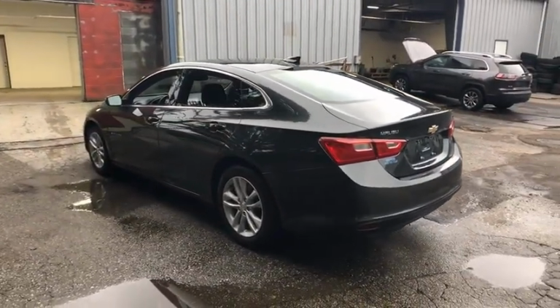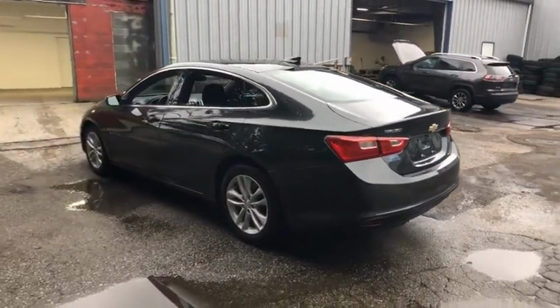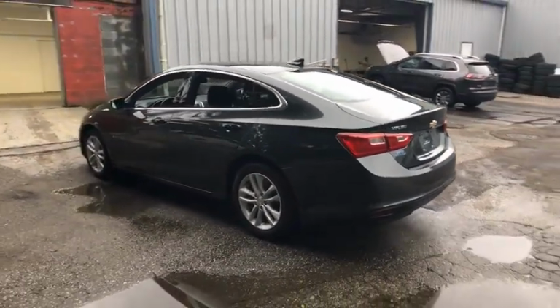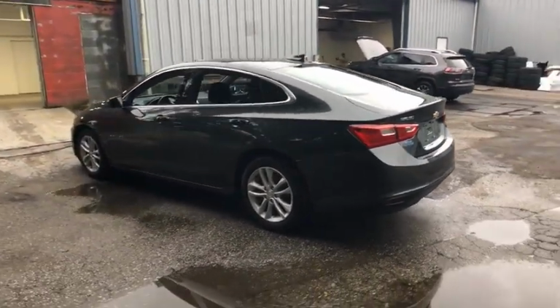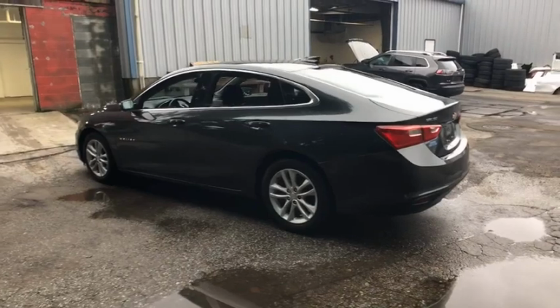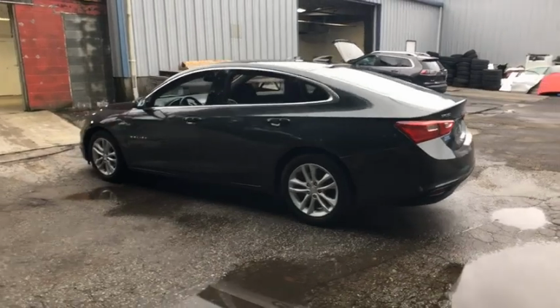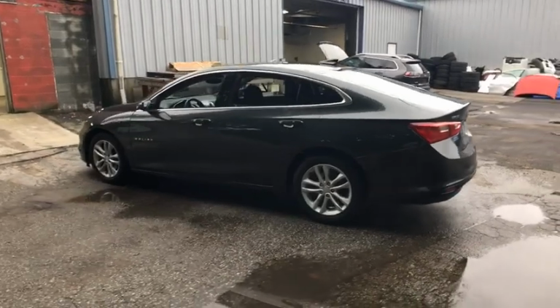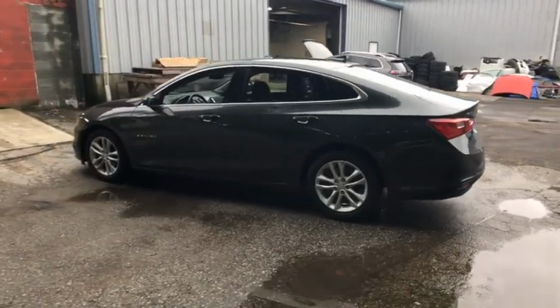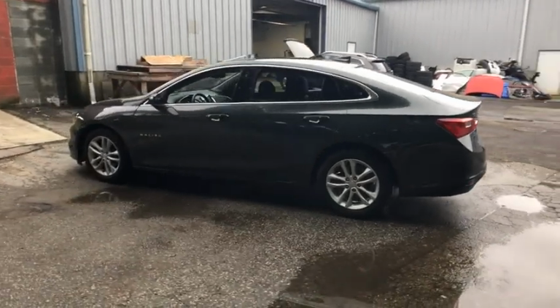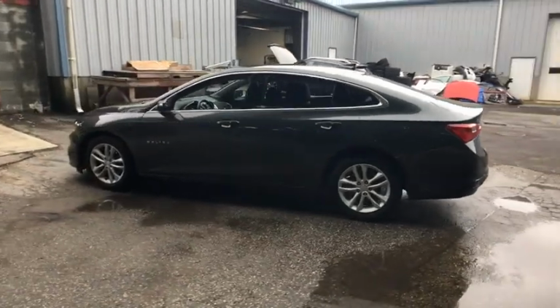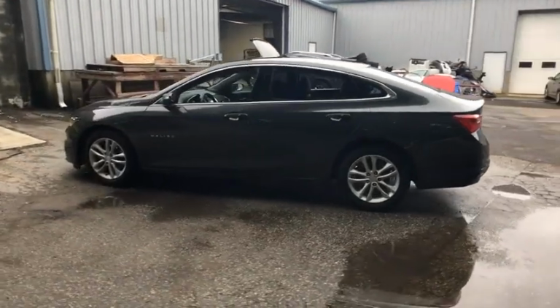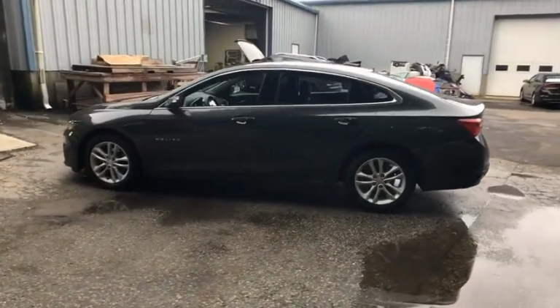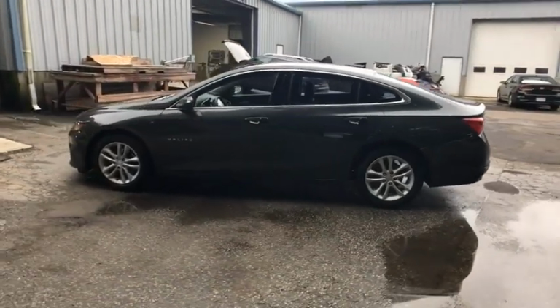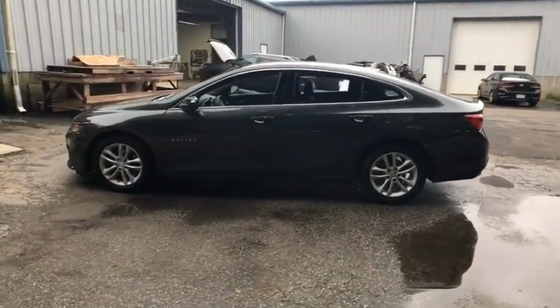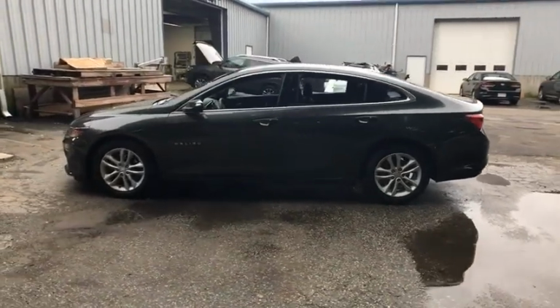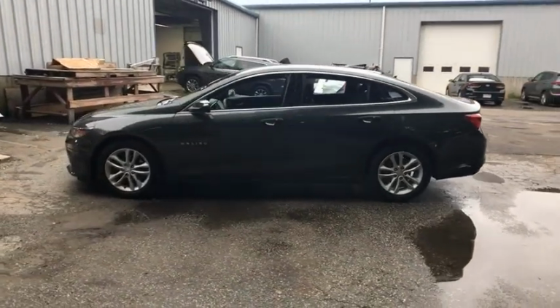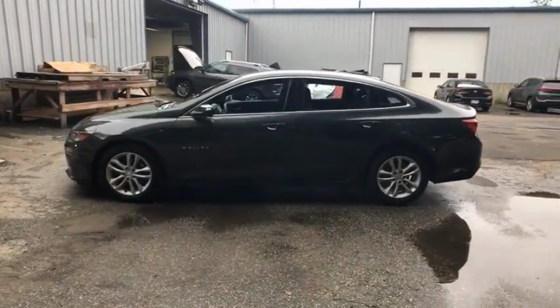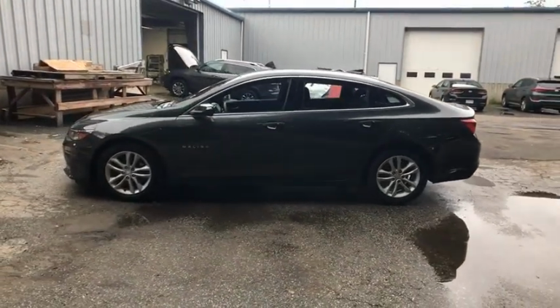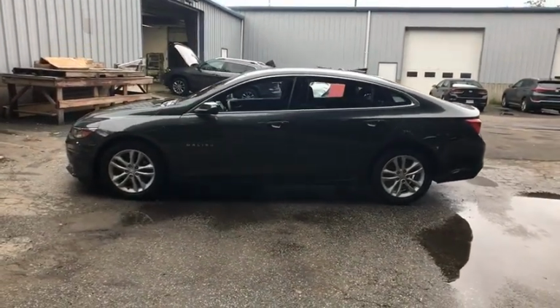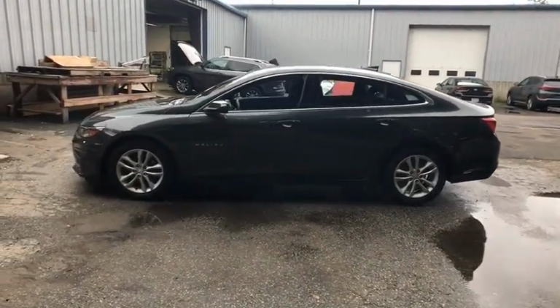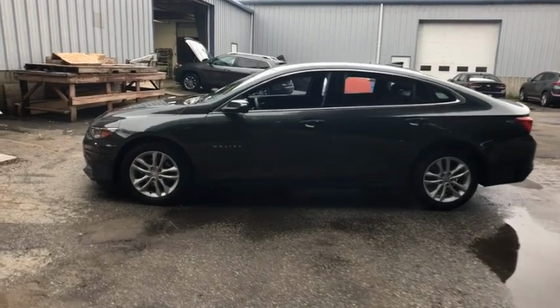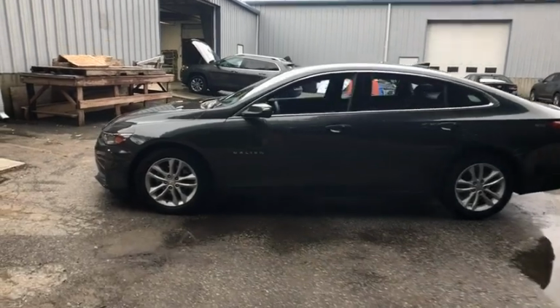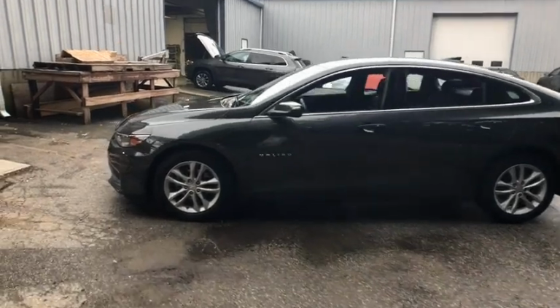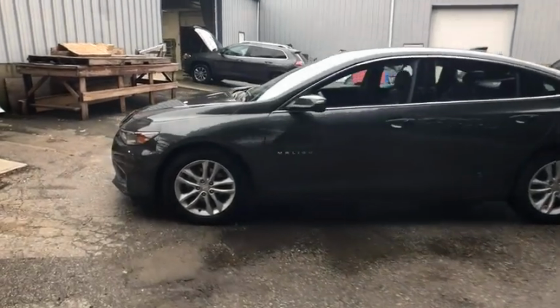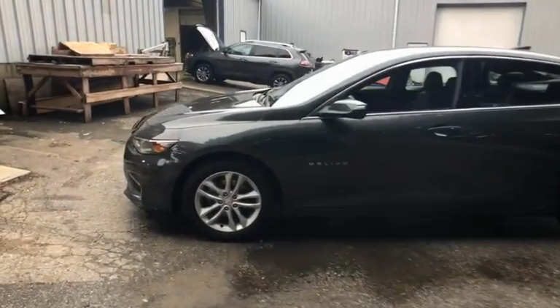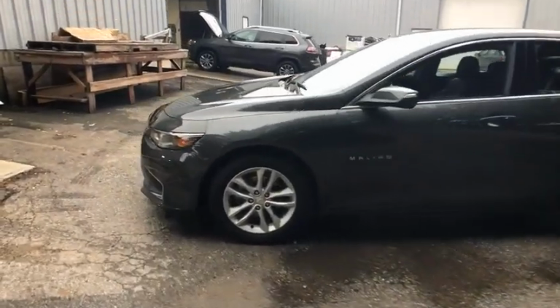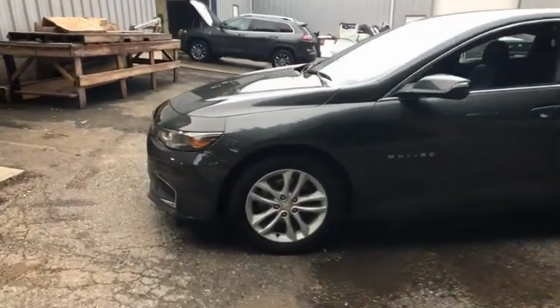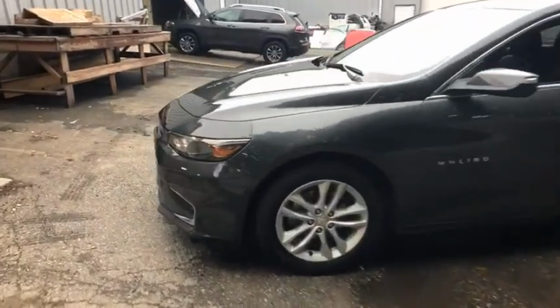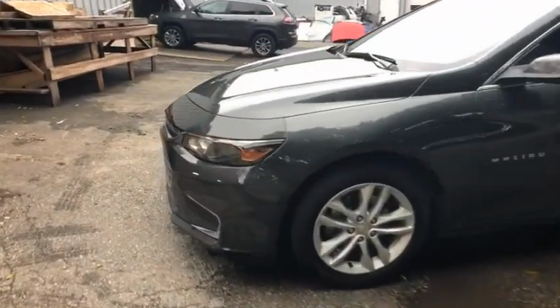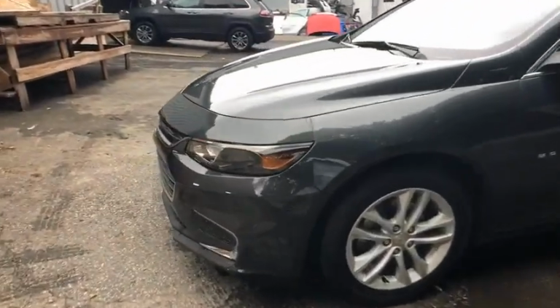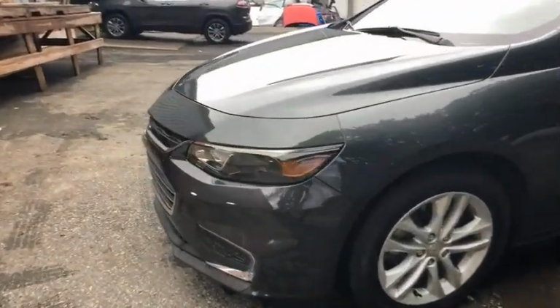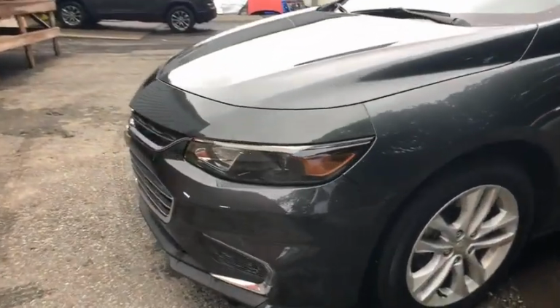Security system, trip computer, compass, brake assist, overhead console, panic alarm, tachometer, Sirius satellite radio, remote keyless entry, front bucket seats.